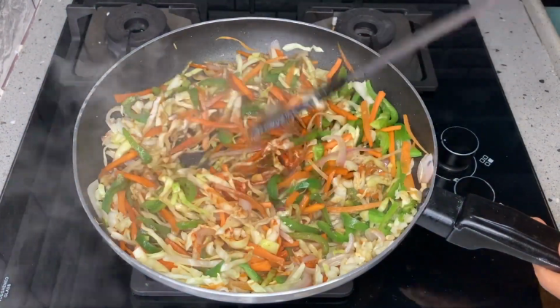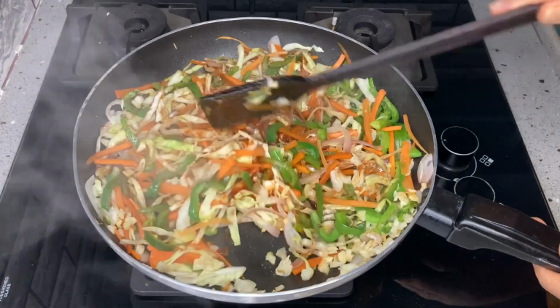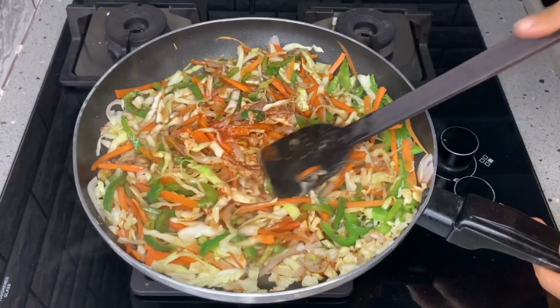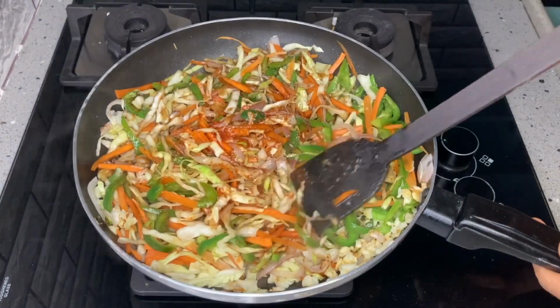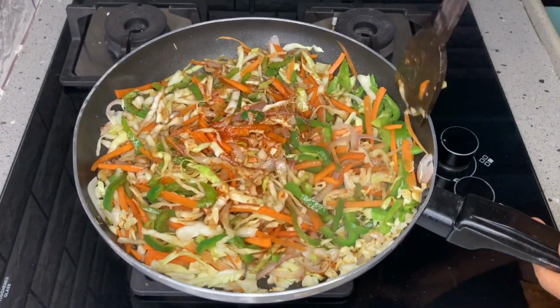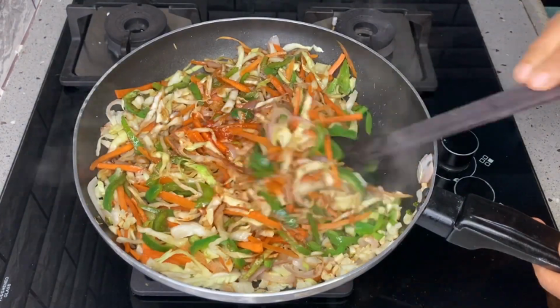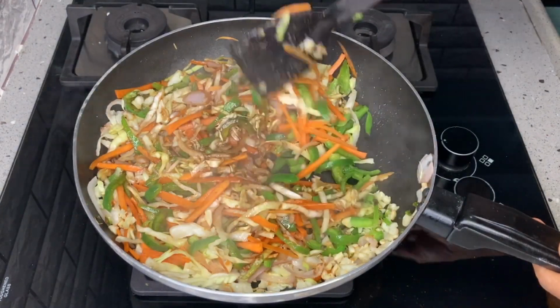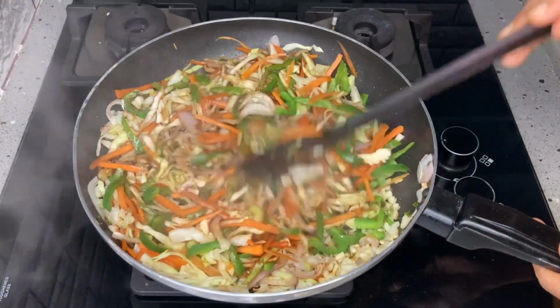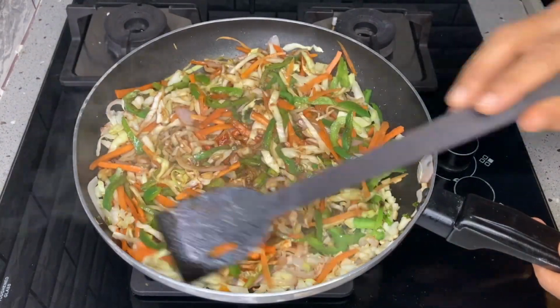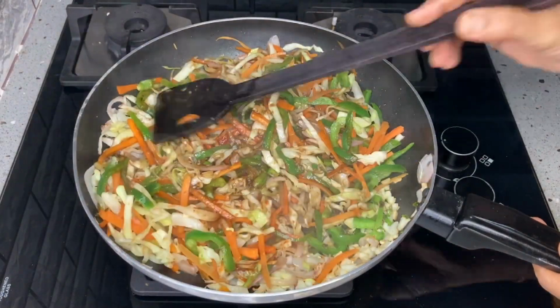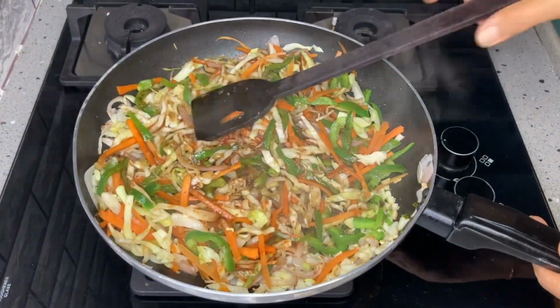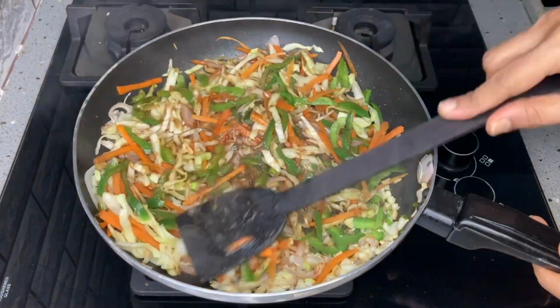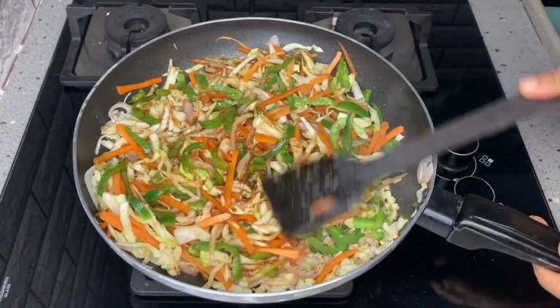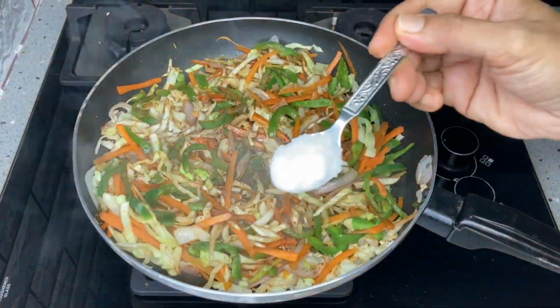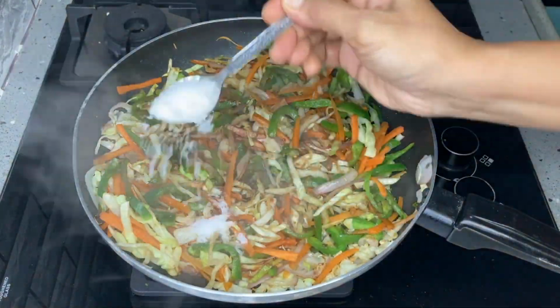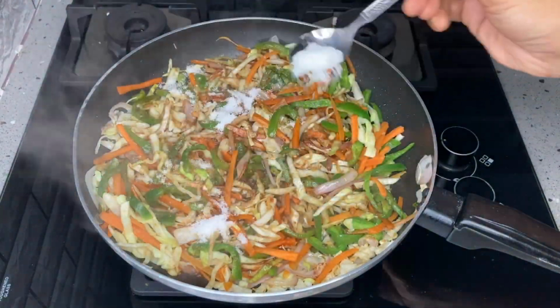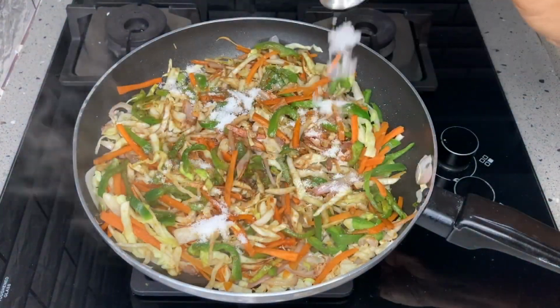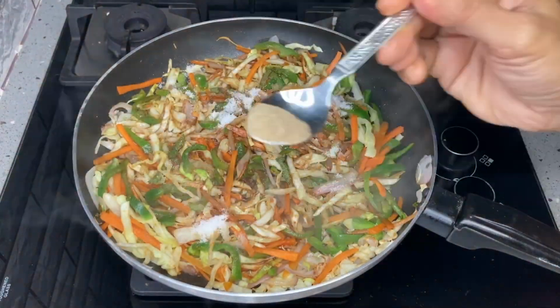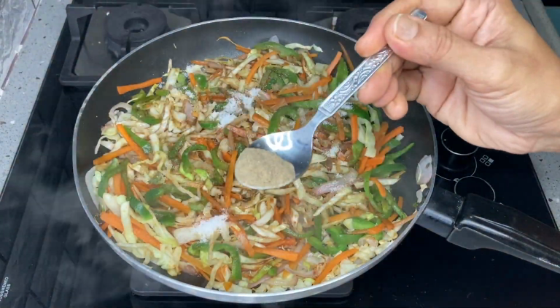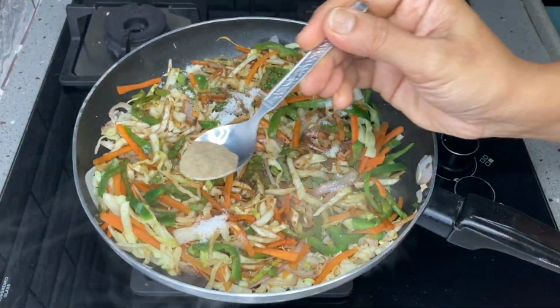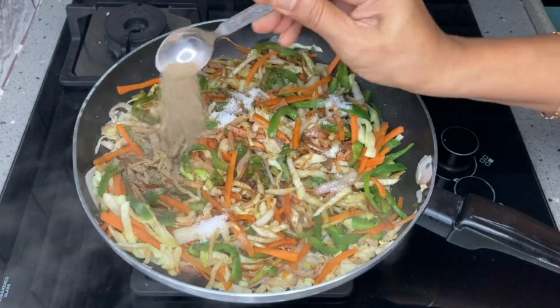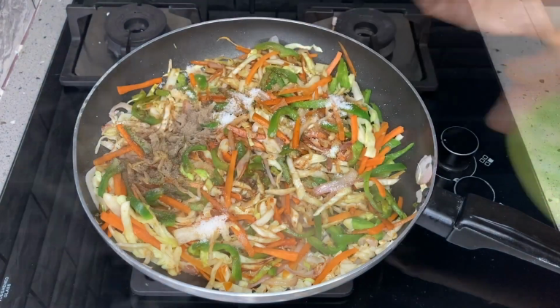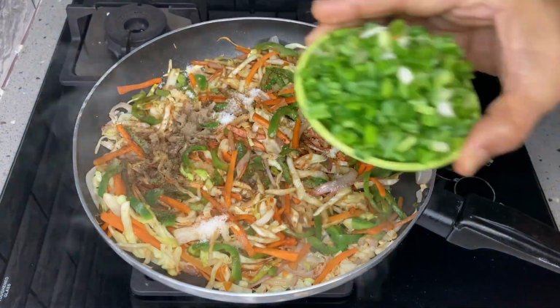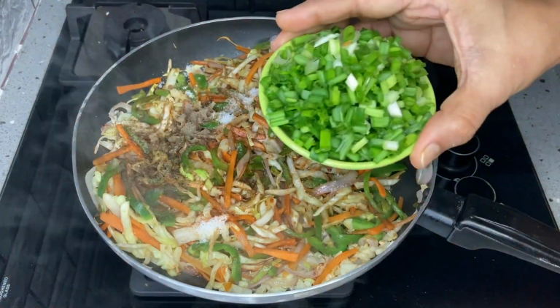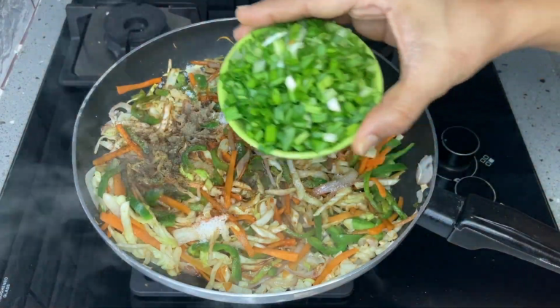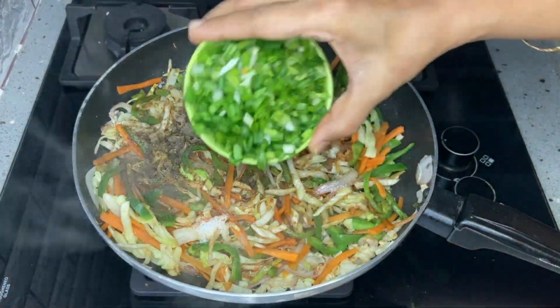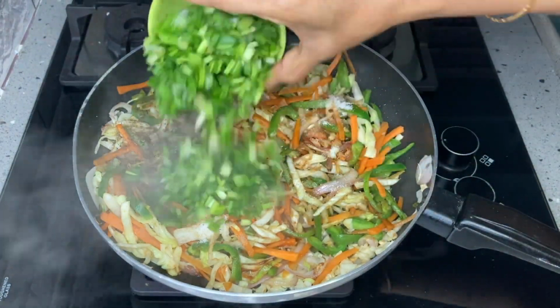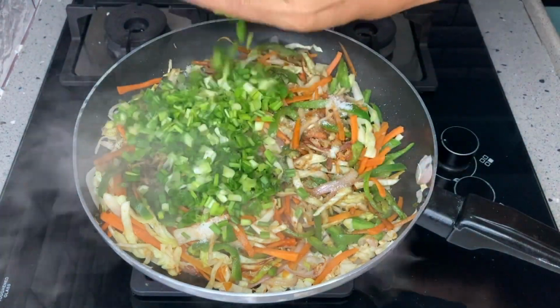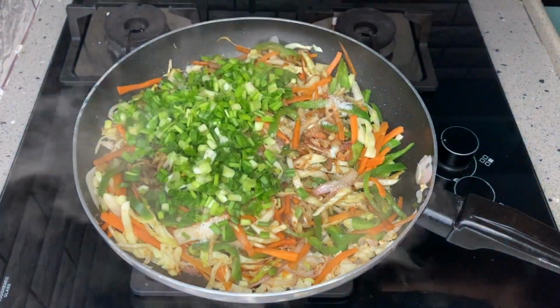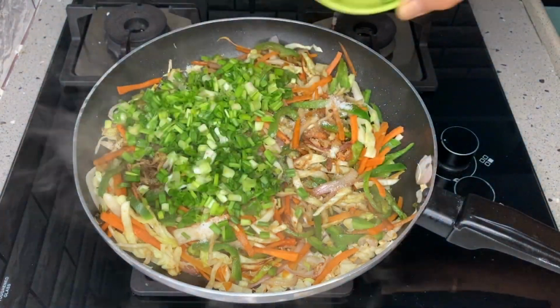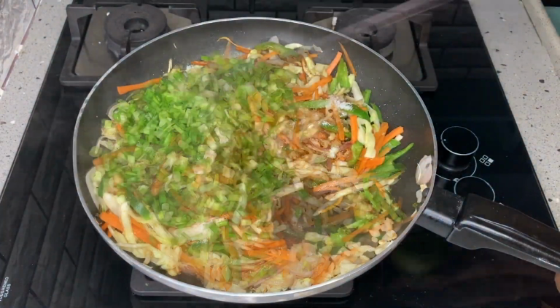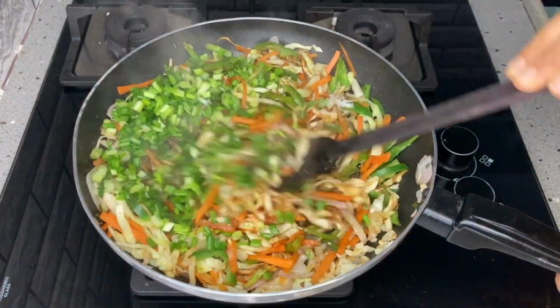This process is done on a high flame. Now add 1 spoon of pepper powder and spring onions.